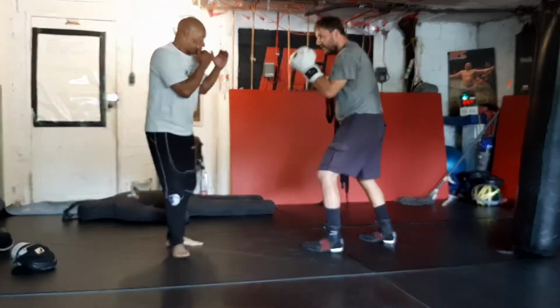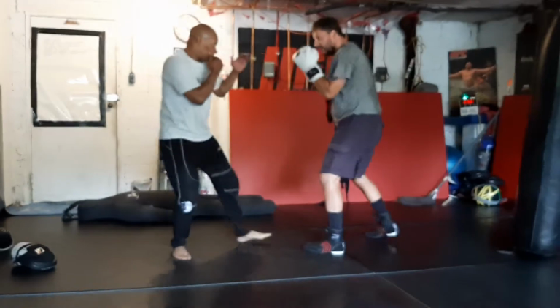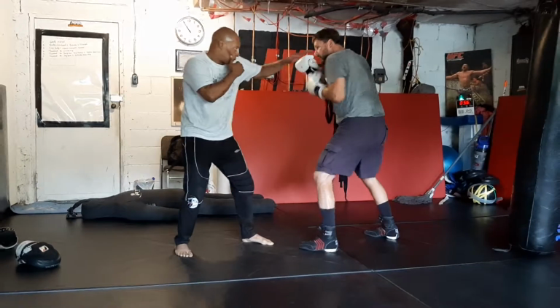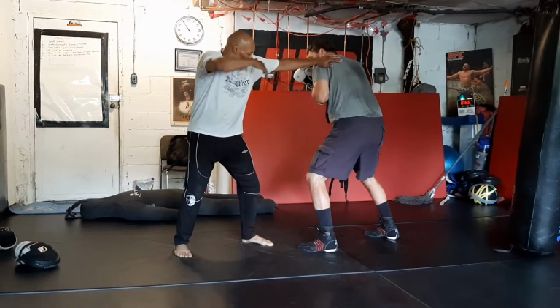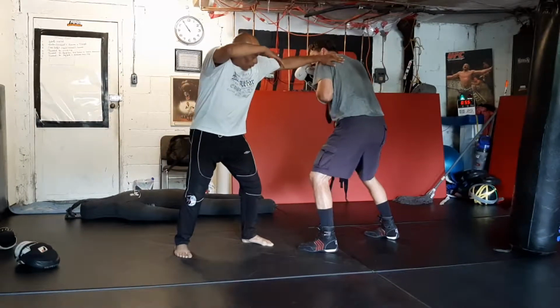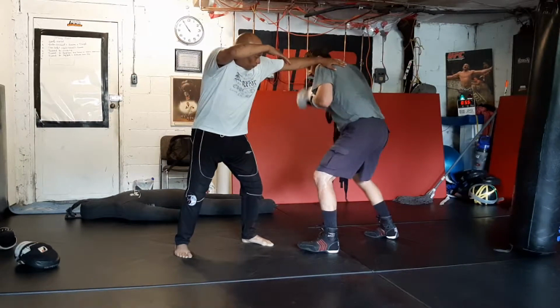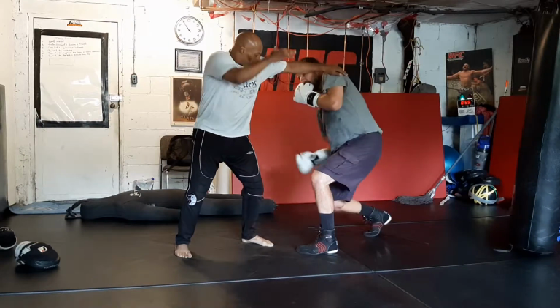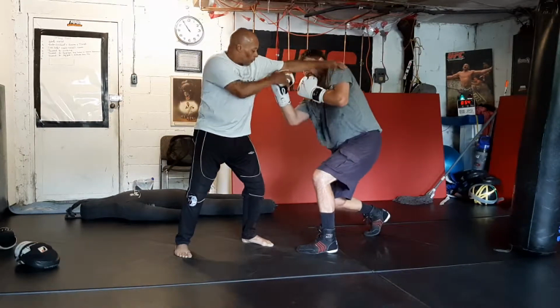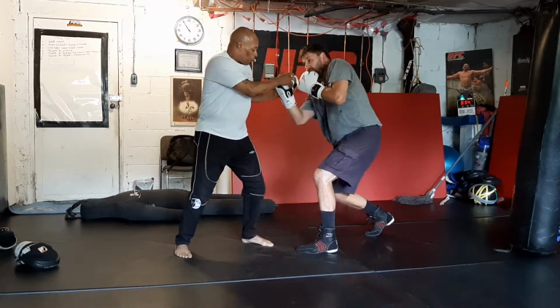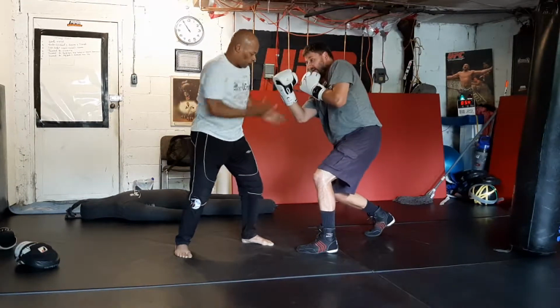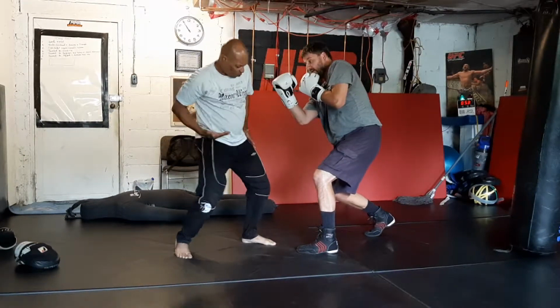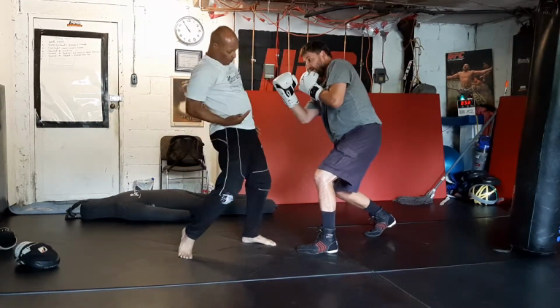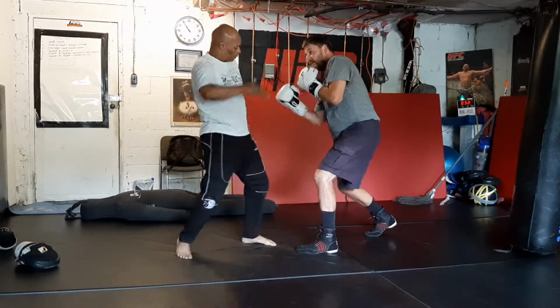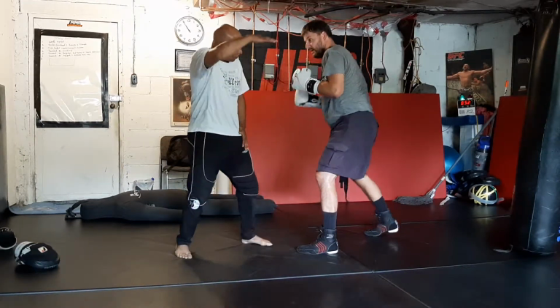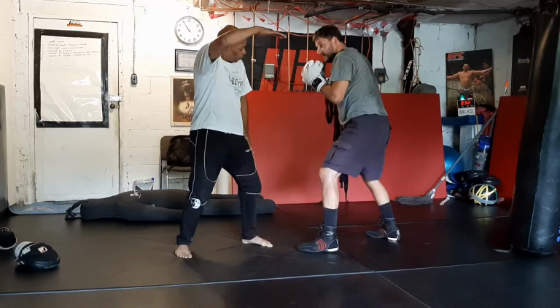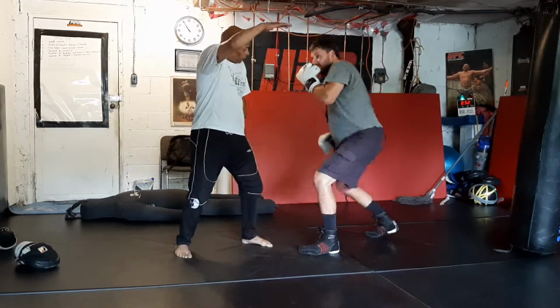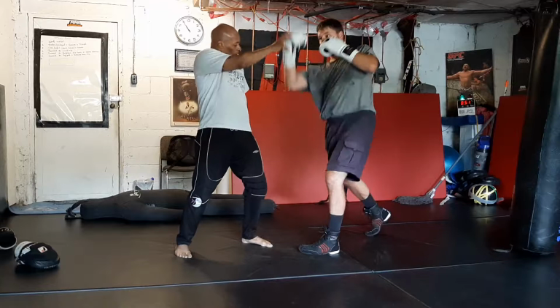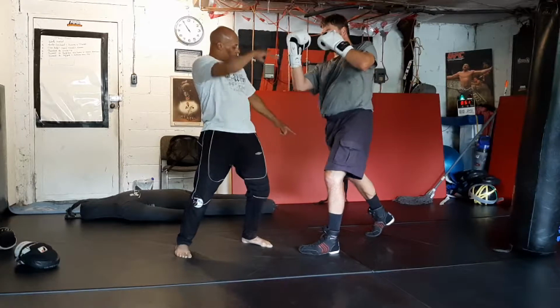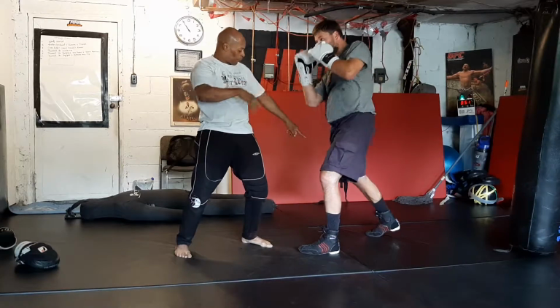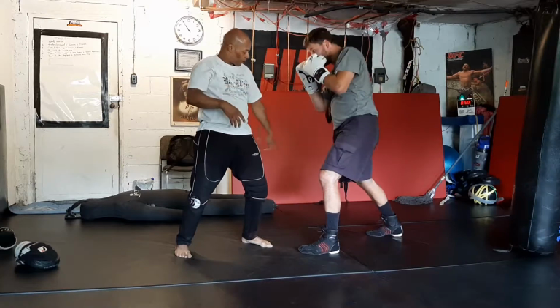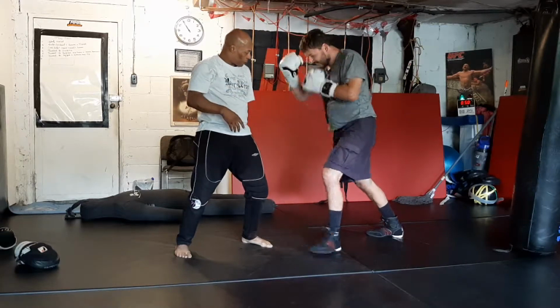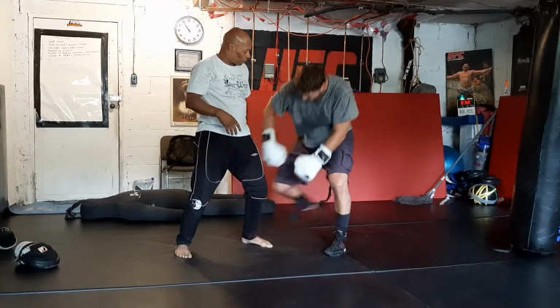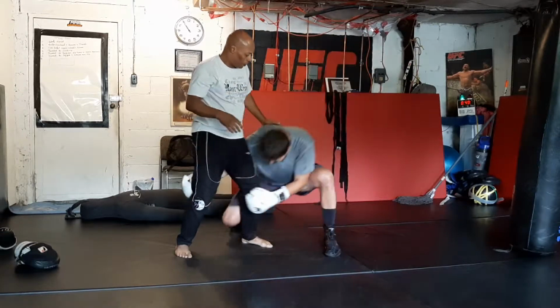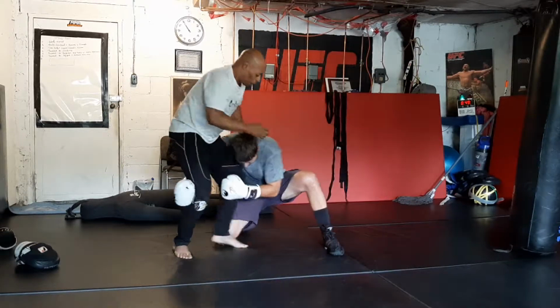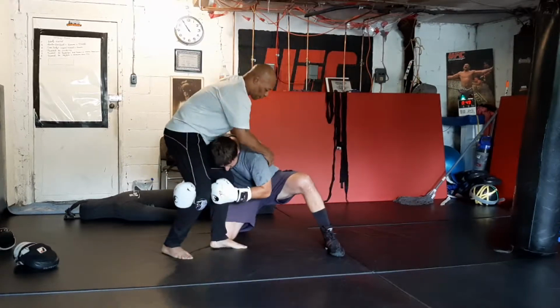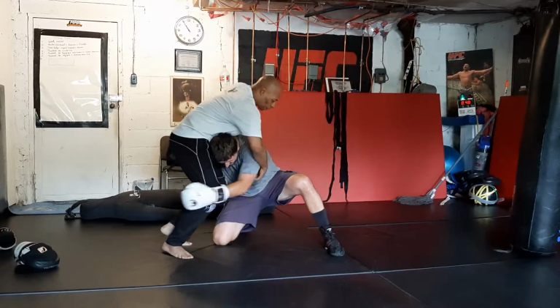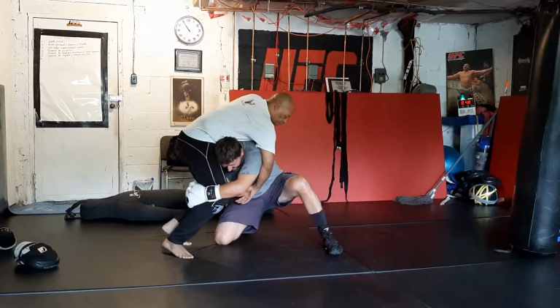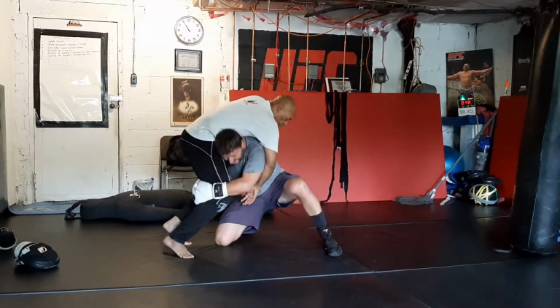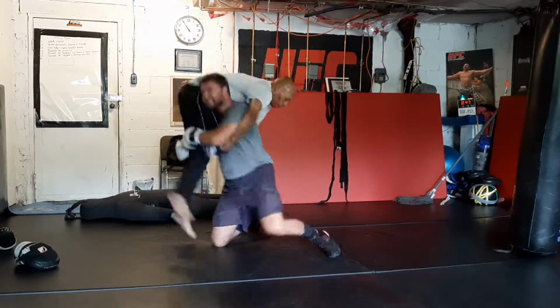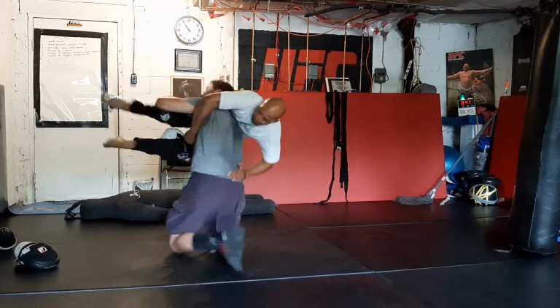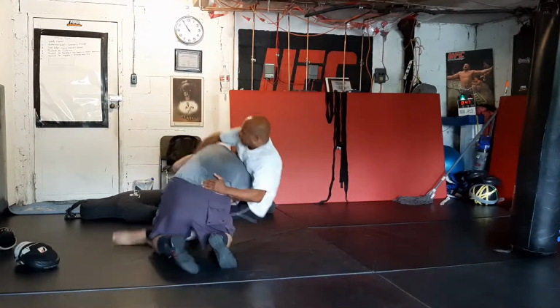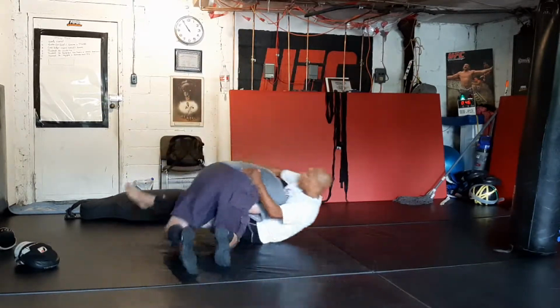Uppercut — push your hips on the uppercut. Then push off that leg and shoot. That's it. Walk the legs inside. Nice.